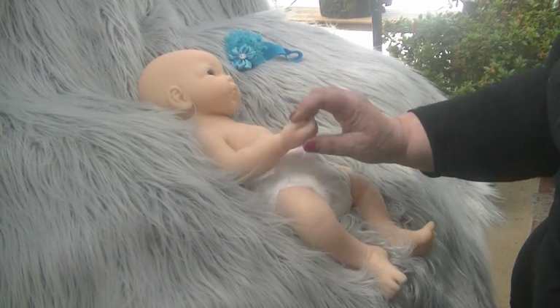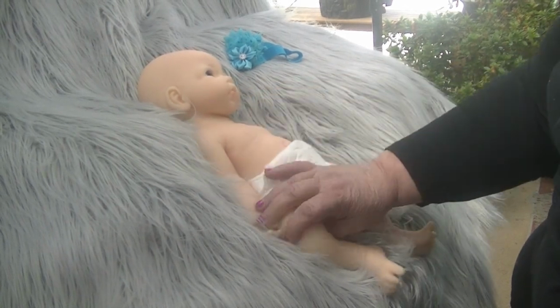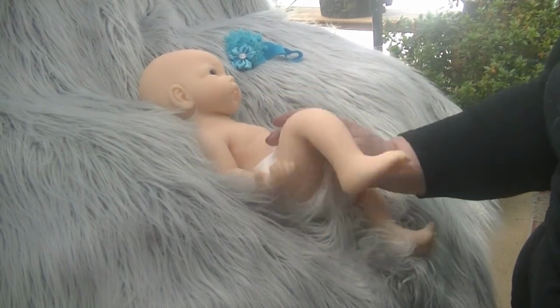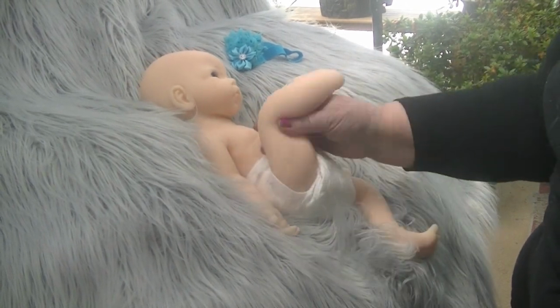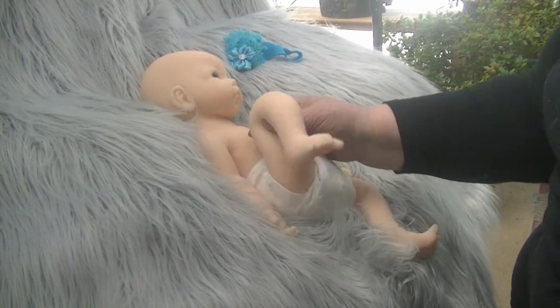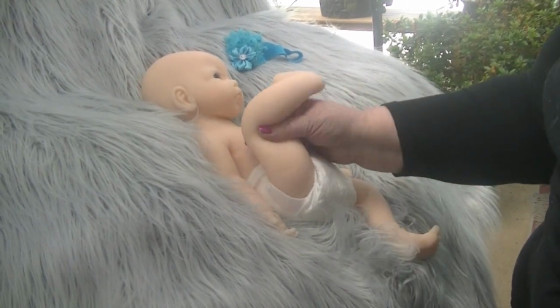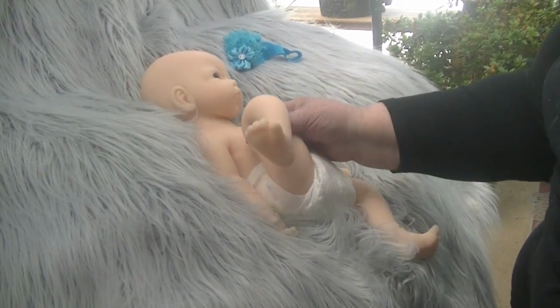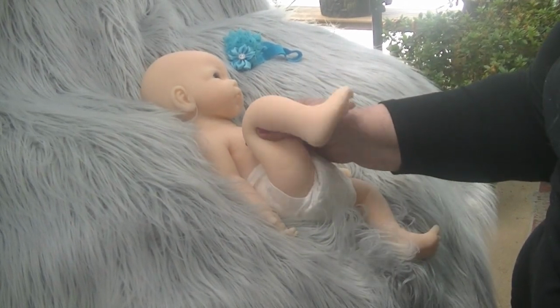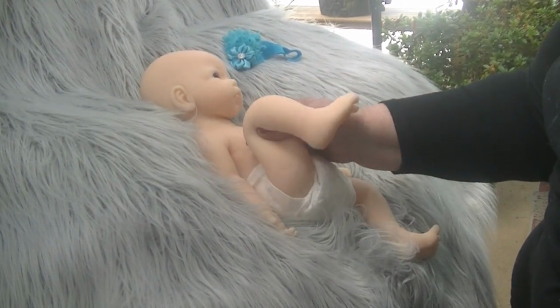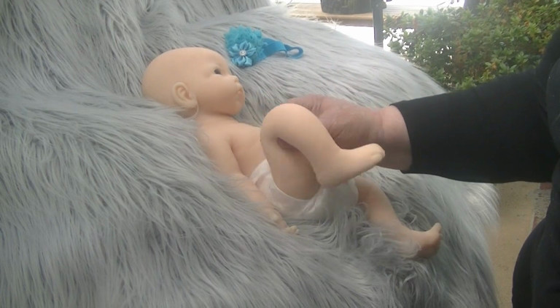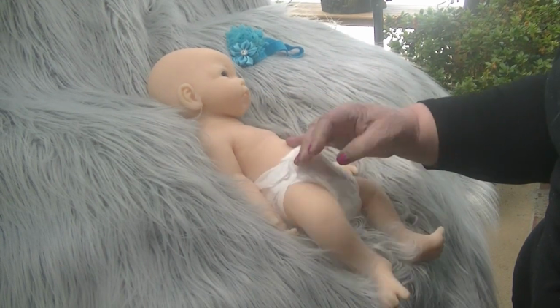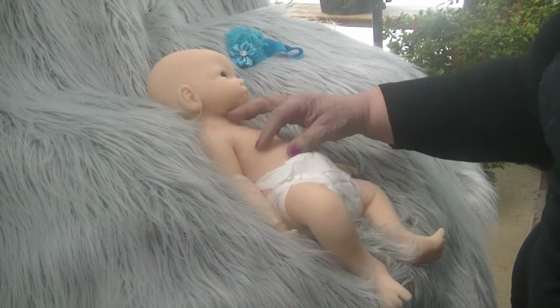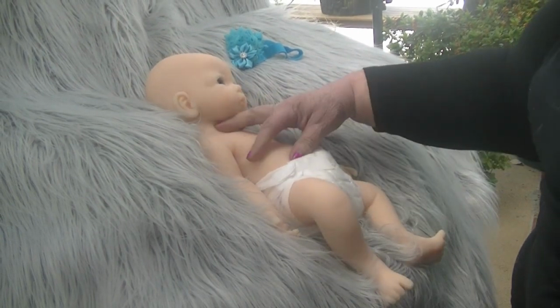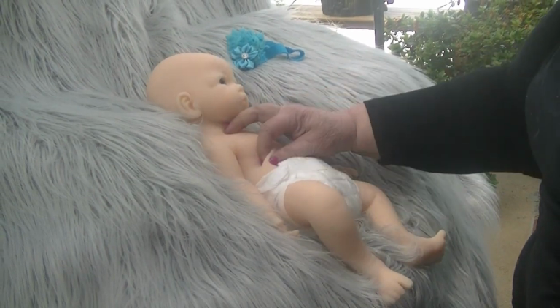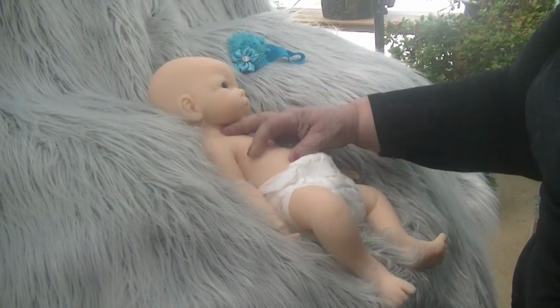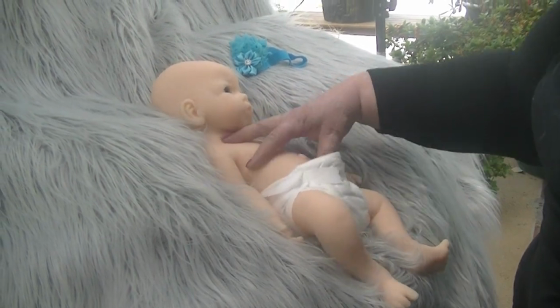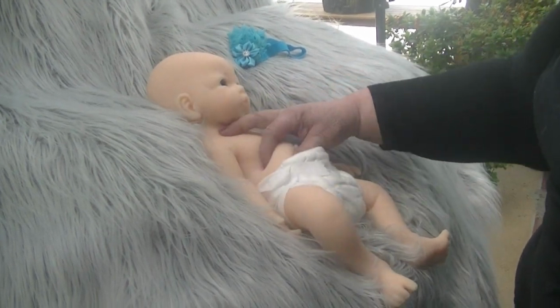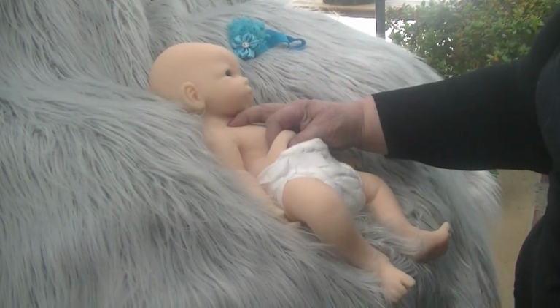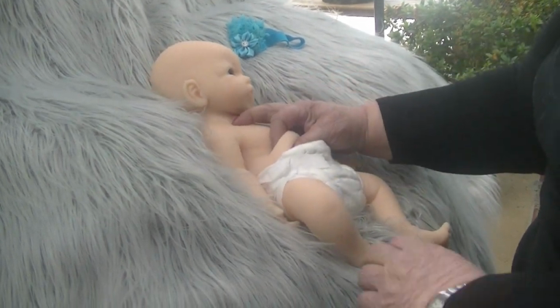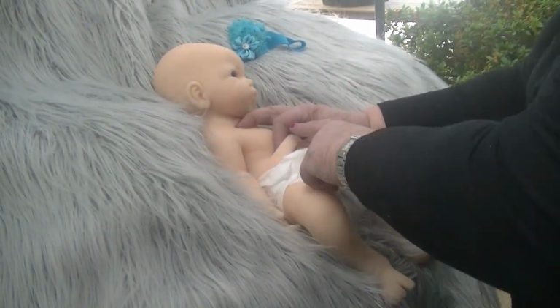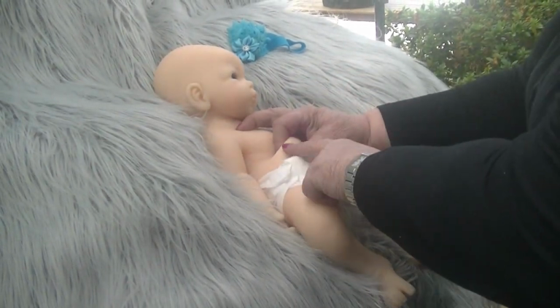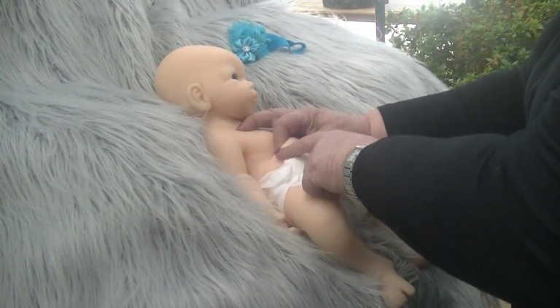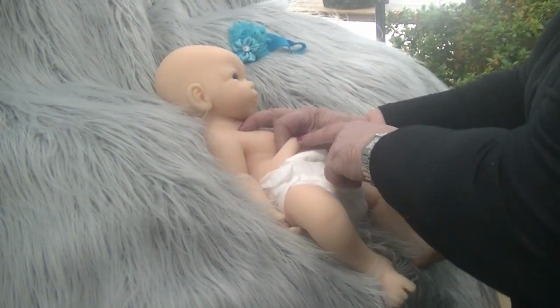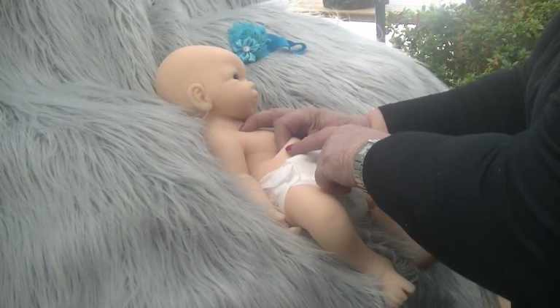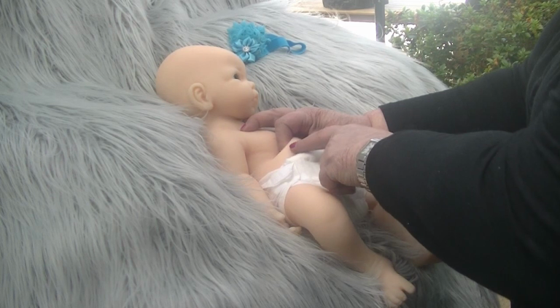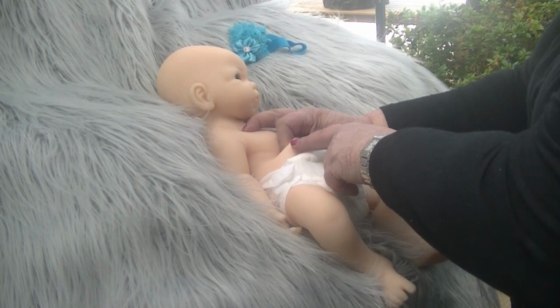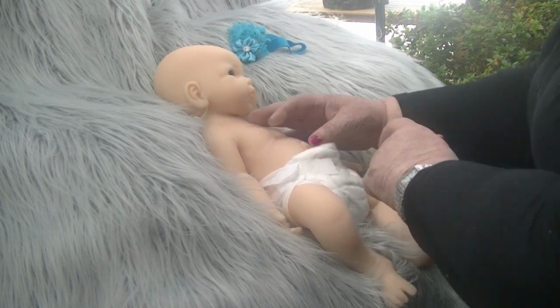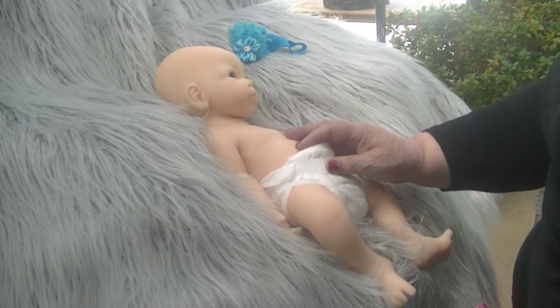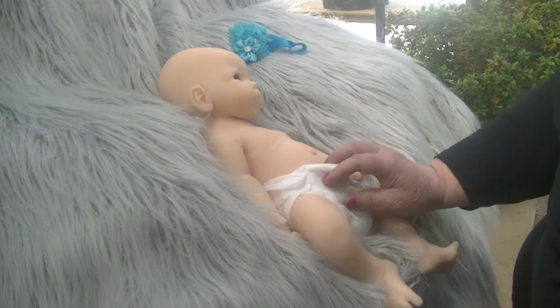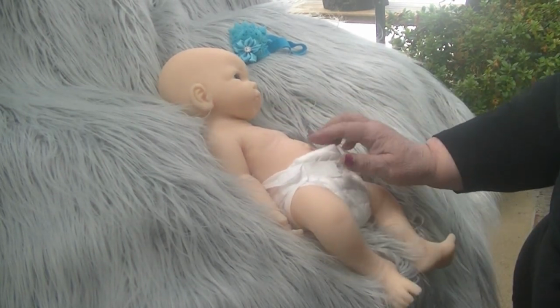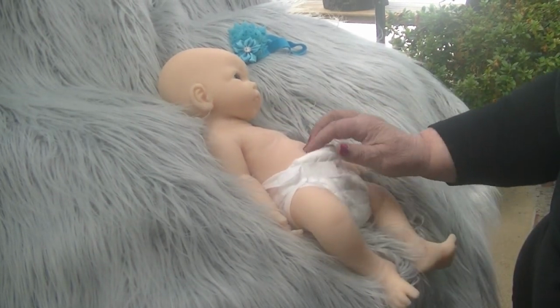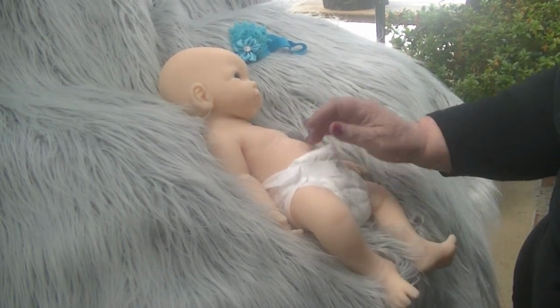Absolutely beautiful, and absolutely very, very wobbly. If you pinch this kid together, you can actually see and feel tiny, tiny wrinkles. She is gorgeous.